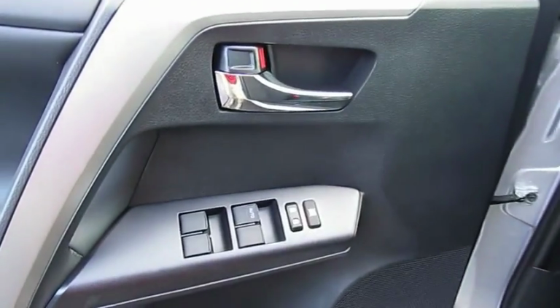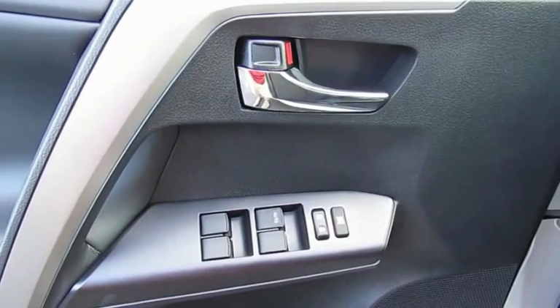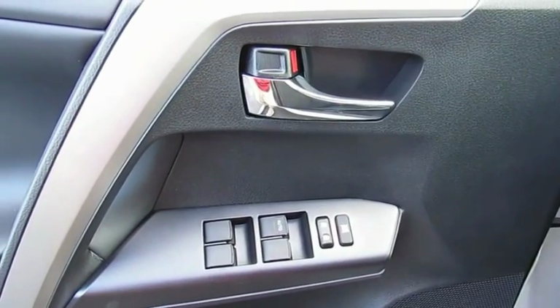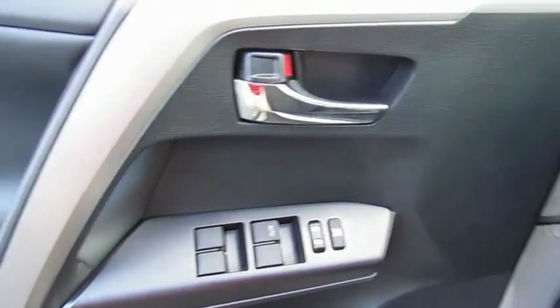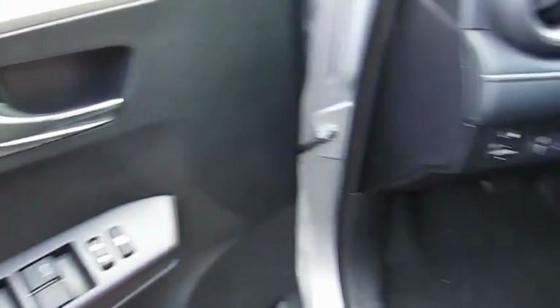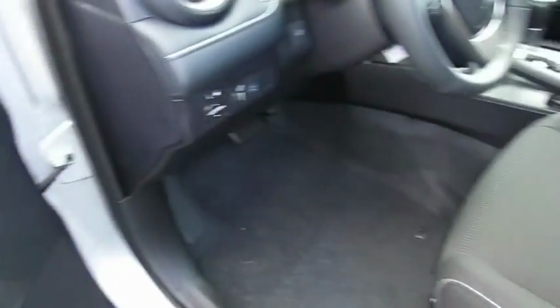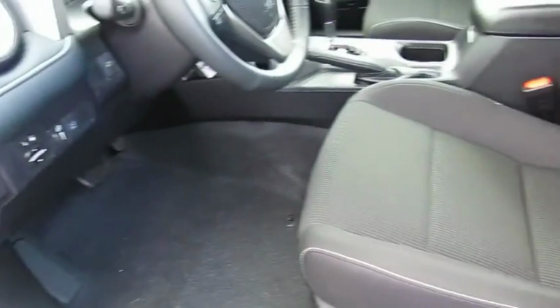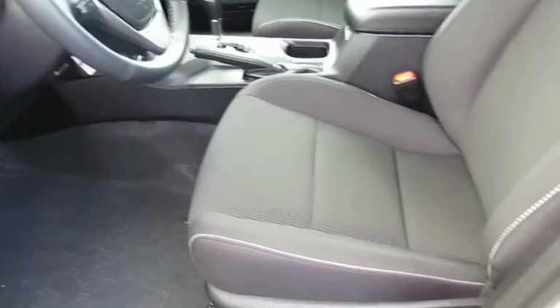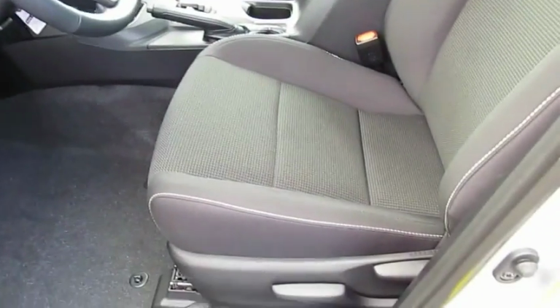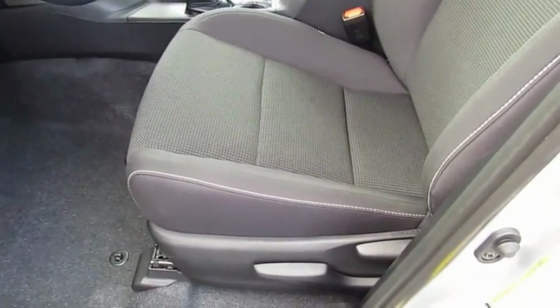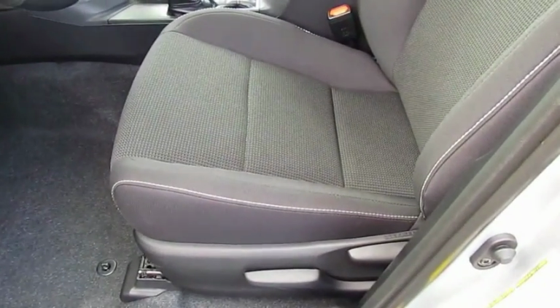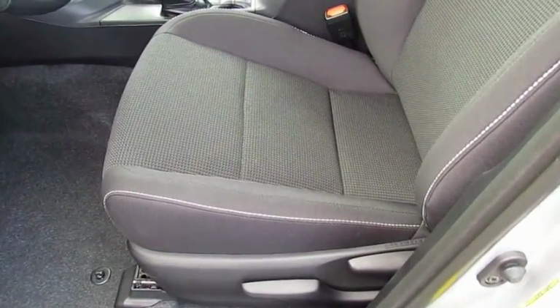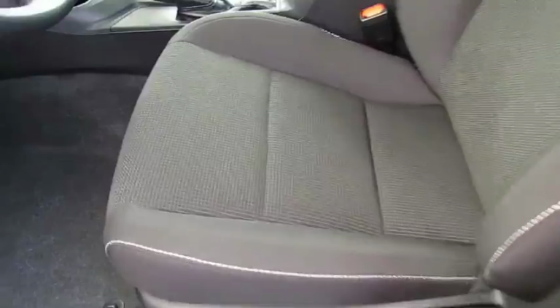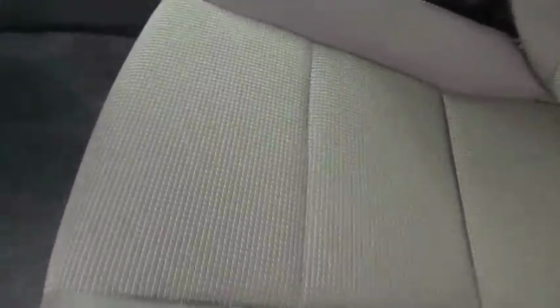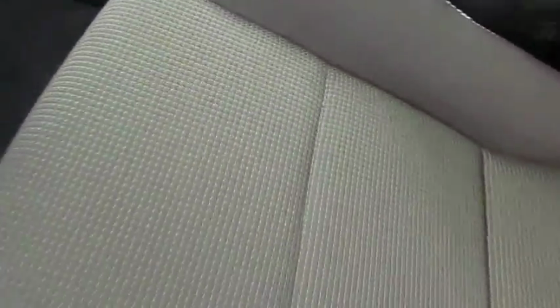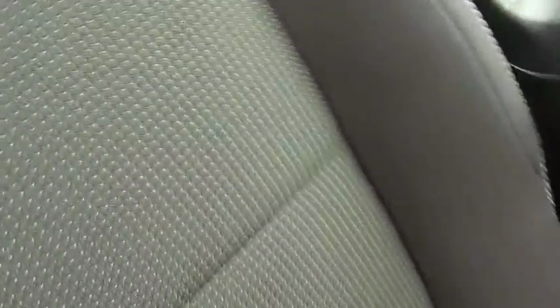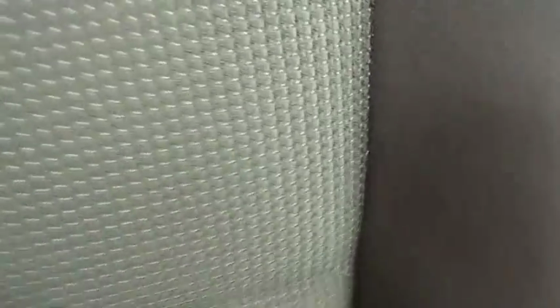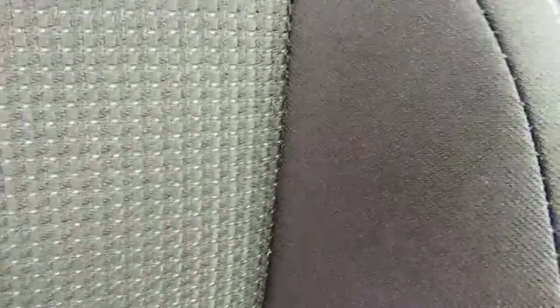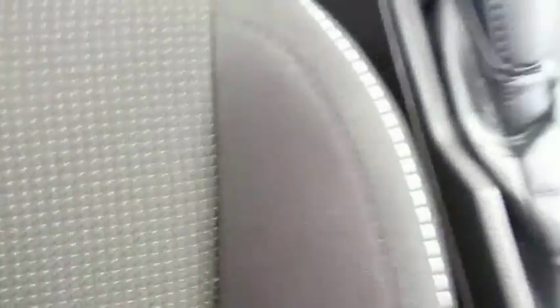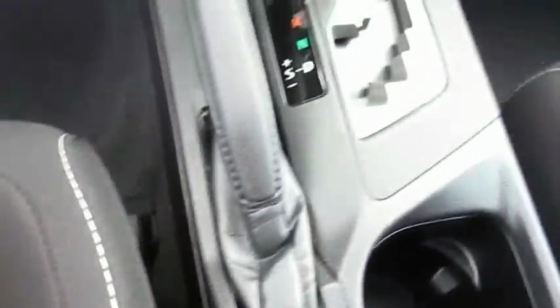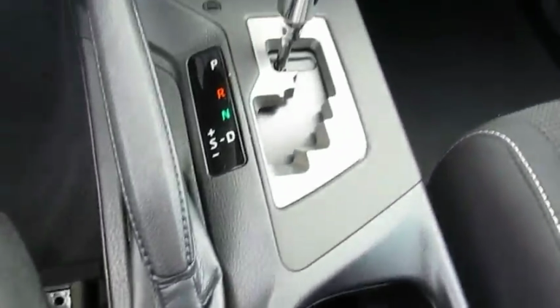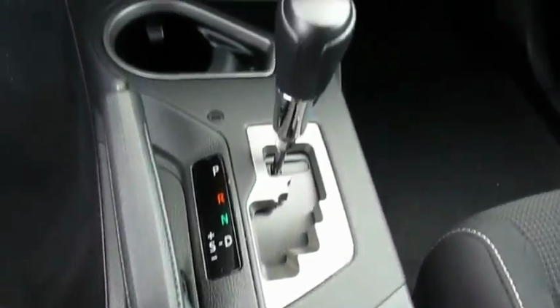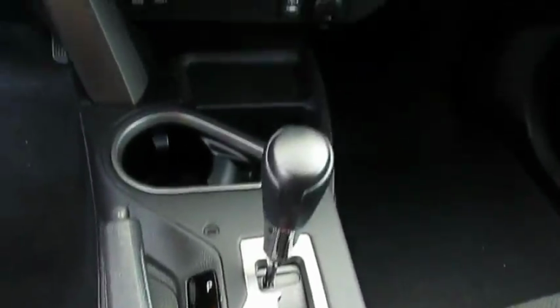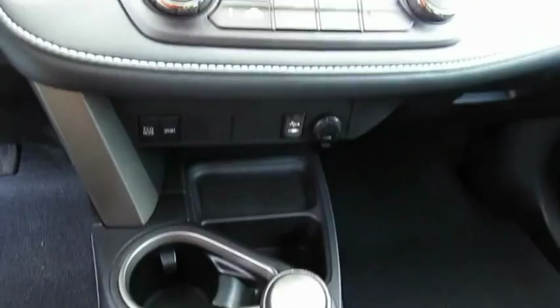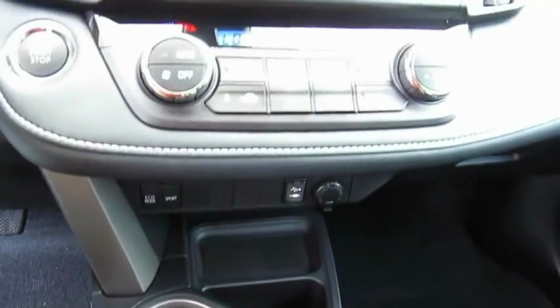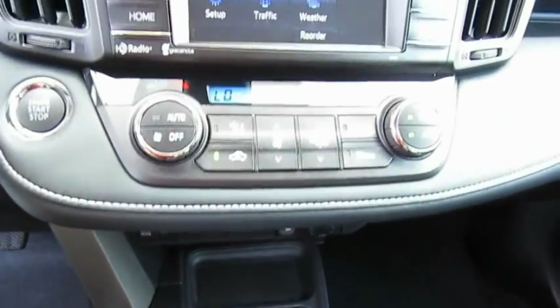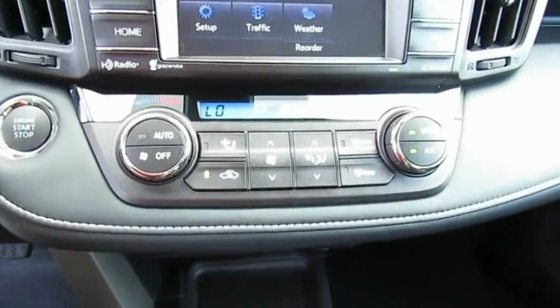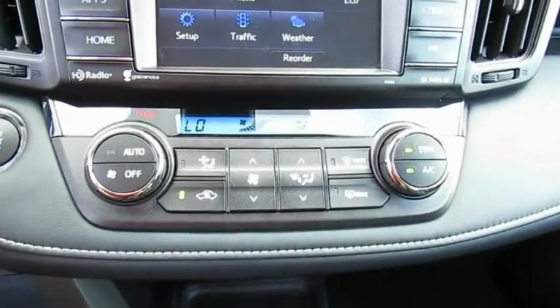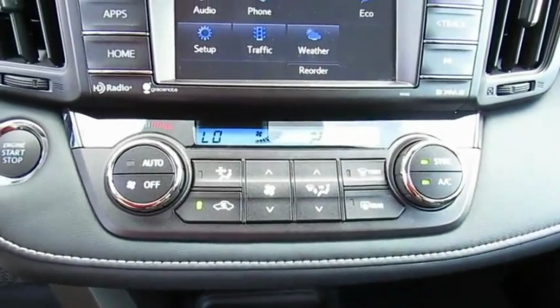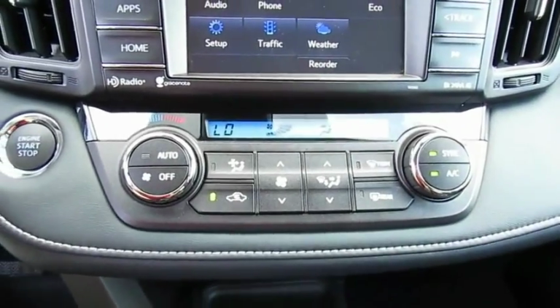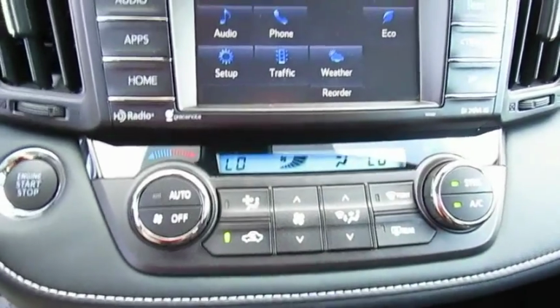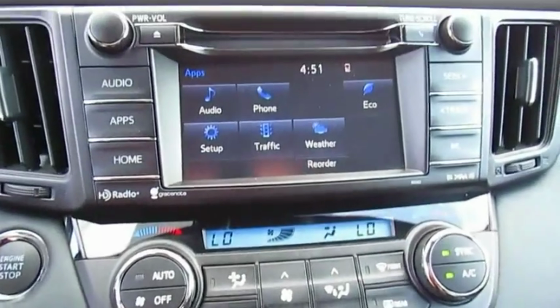Here are some of this vehicle's great options: traction control, anti-lock braking system, Bluetooth wireless data link for hands-free phone, air conditioning, moonroof, power steering, cruise control, aluminum wheels, AM-FM stereo radio.